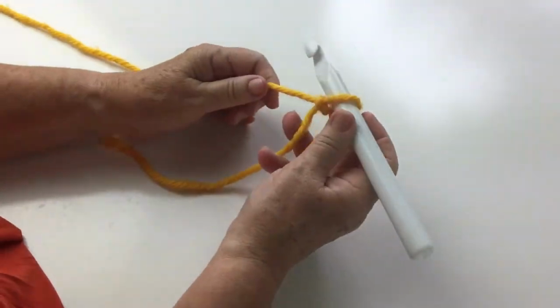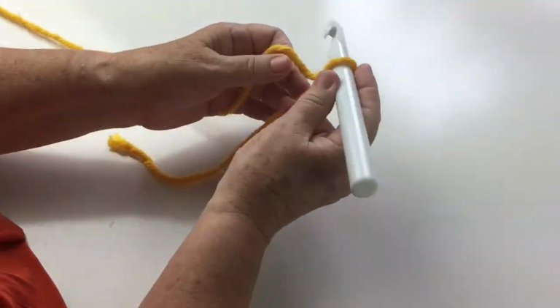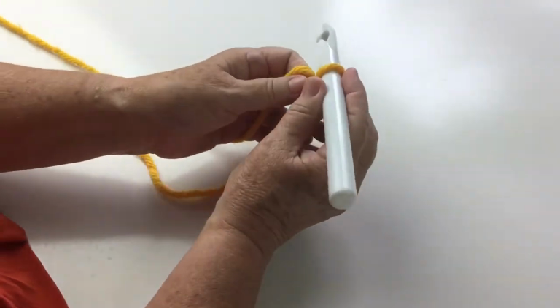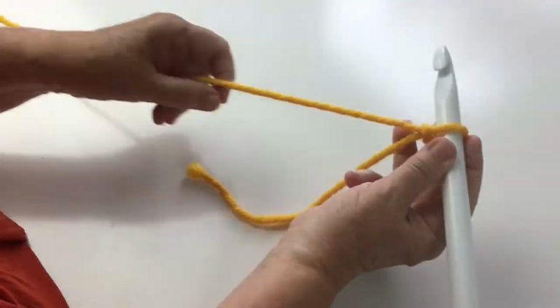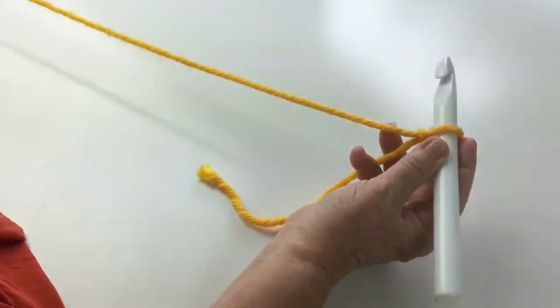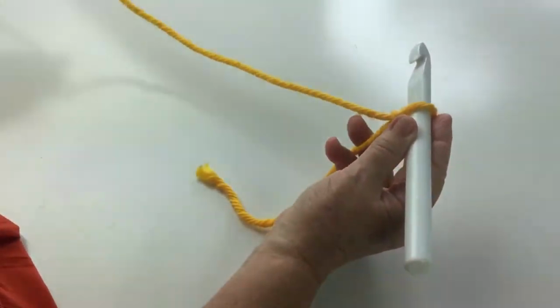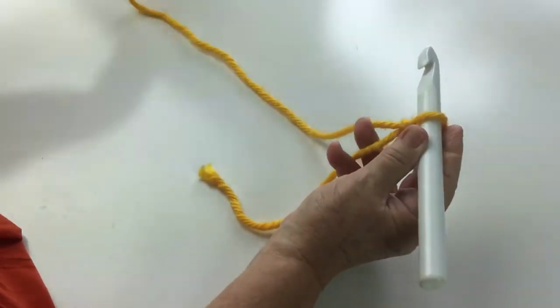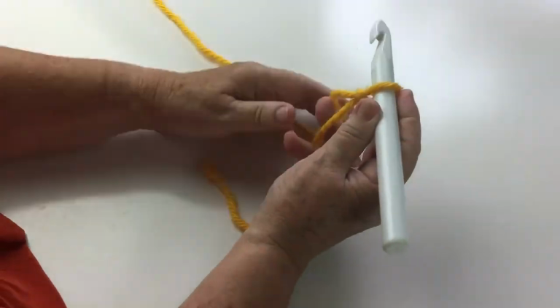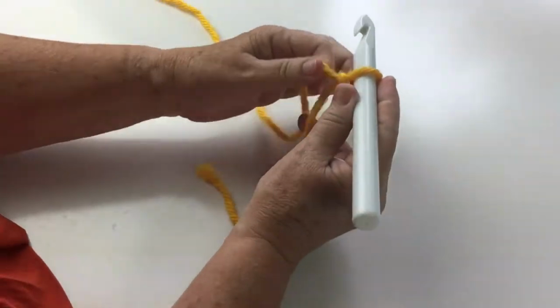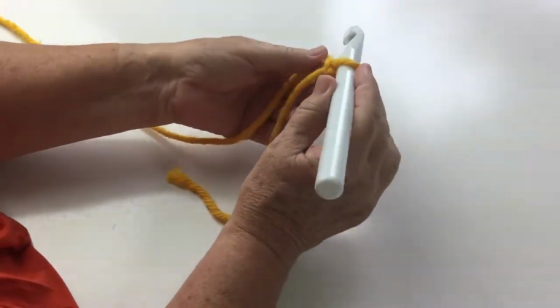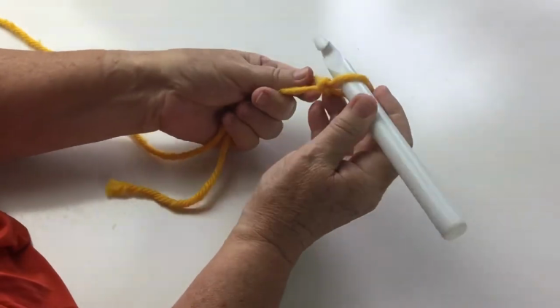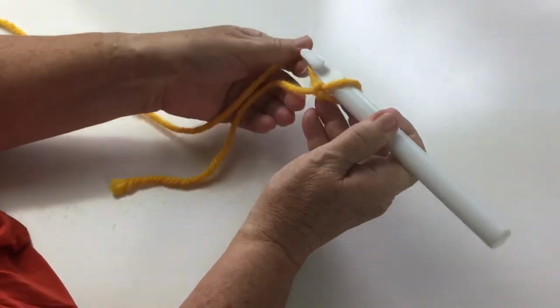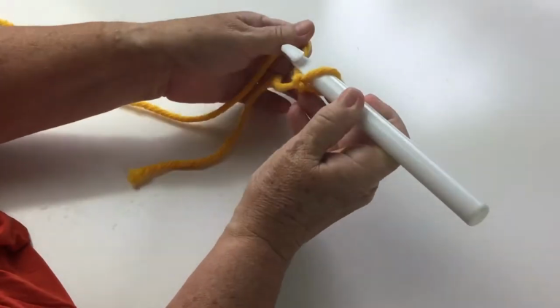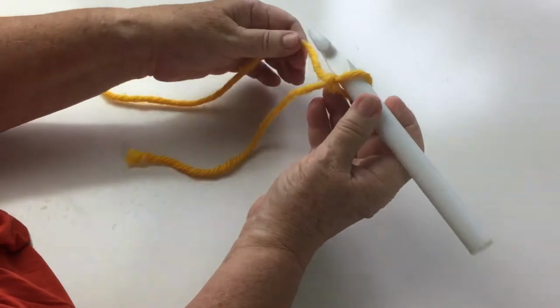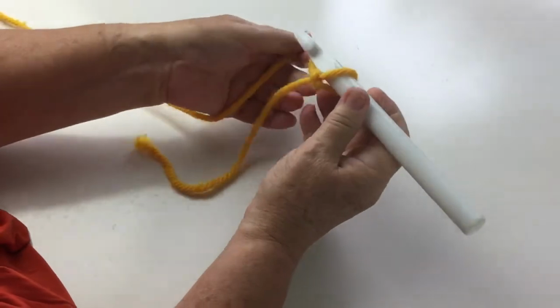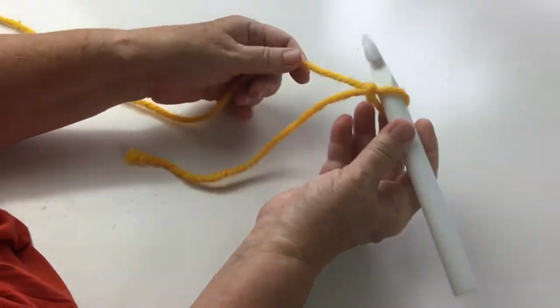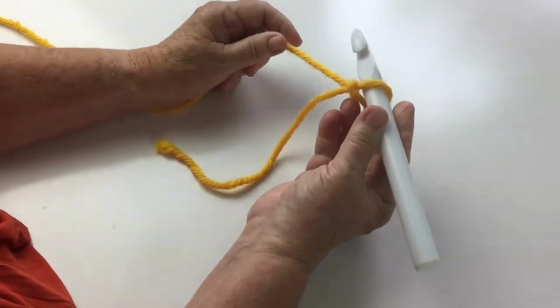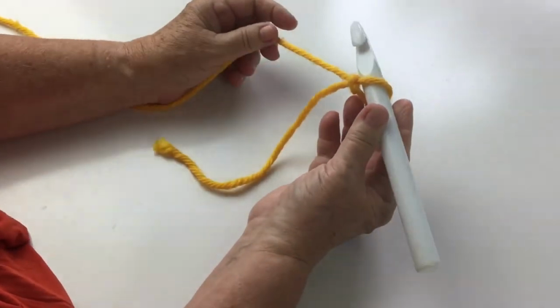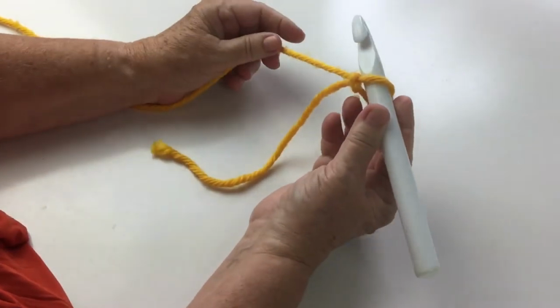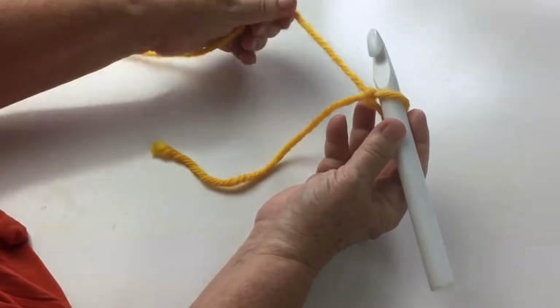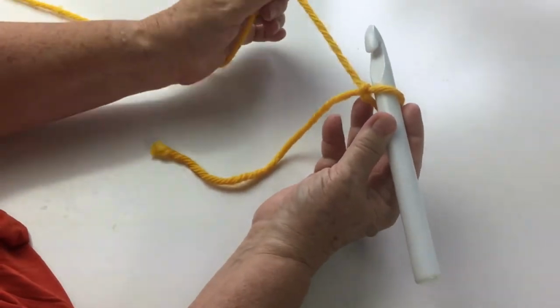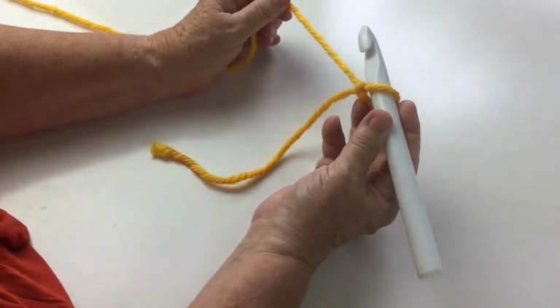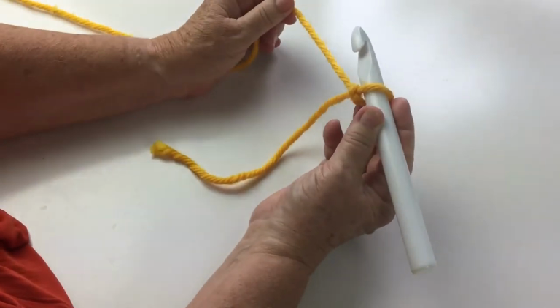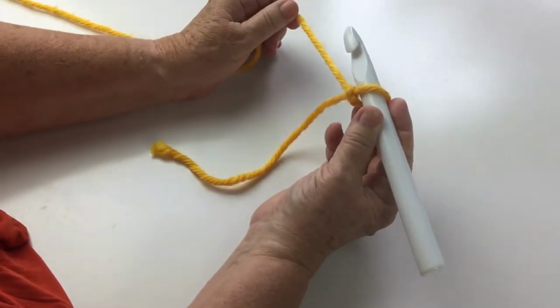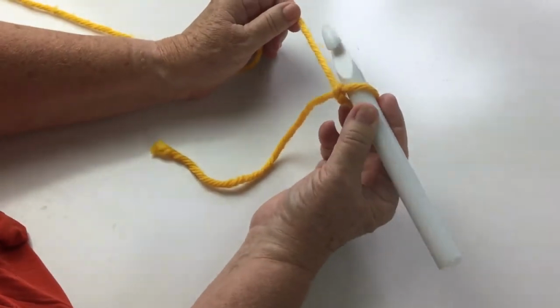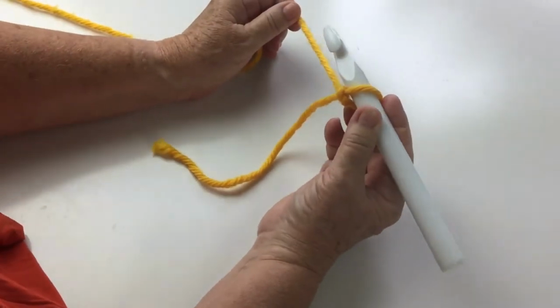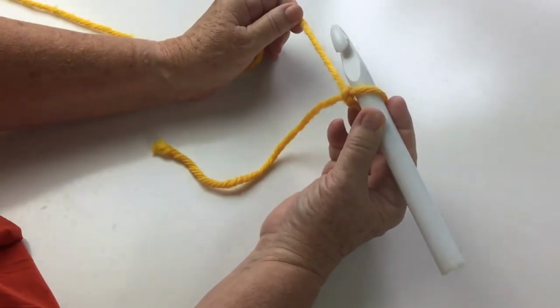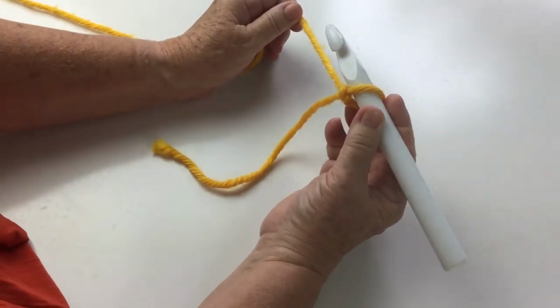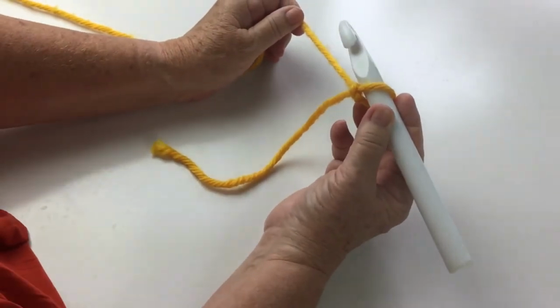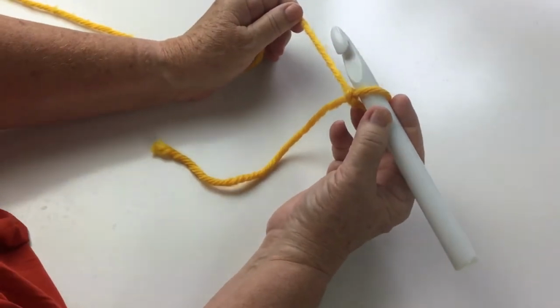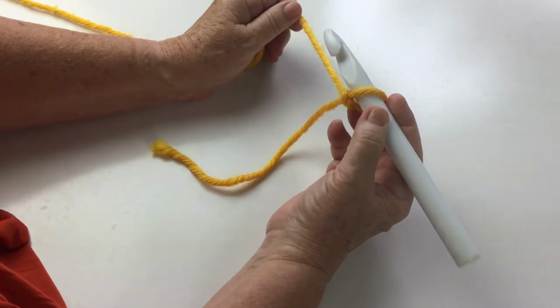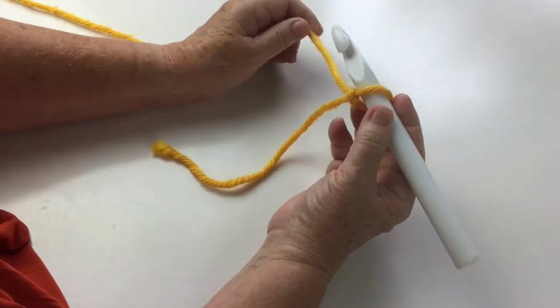Welcome to the Sharon Crochet Along. Let's get started, how exciting! I'm using a big hook and big thread here today so that it's easy for you to see the beginning steps.